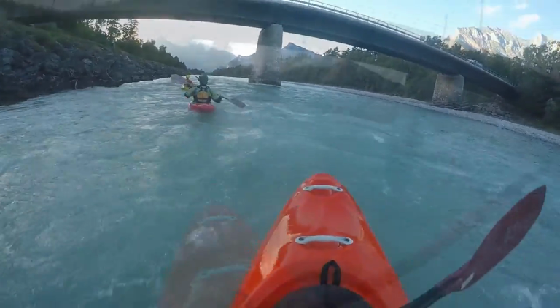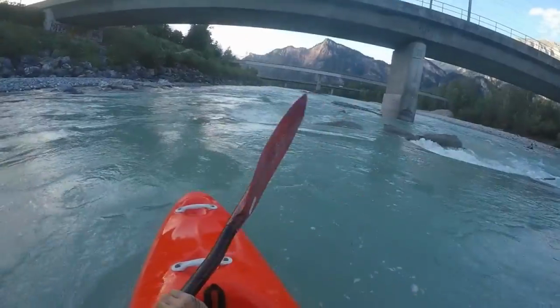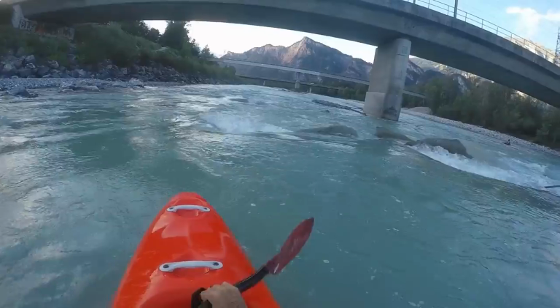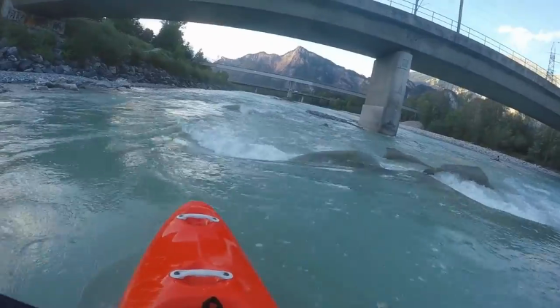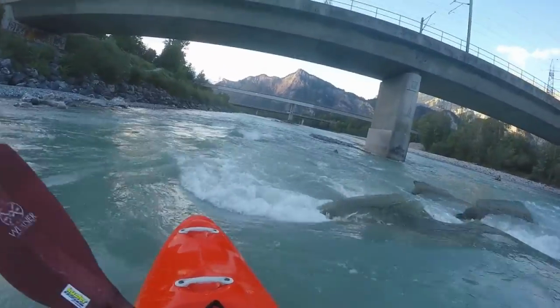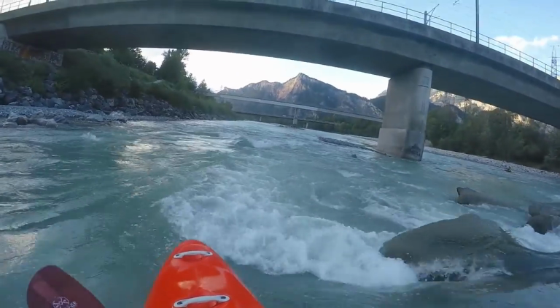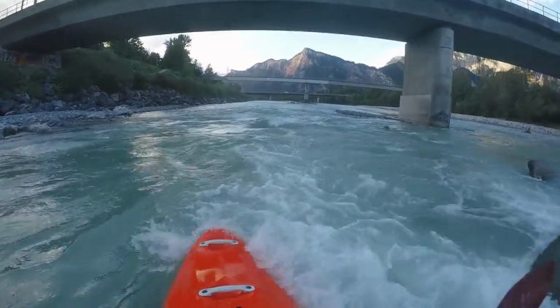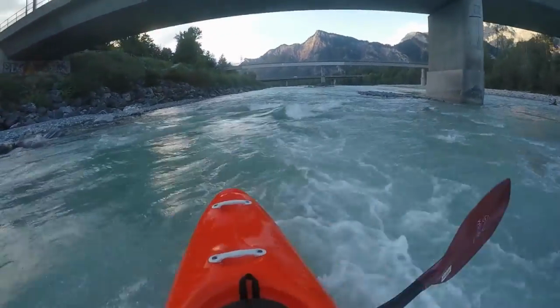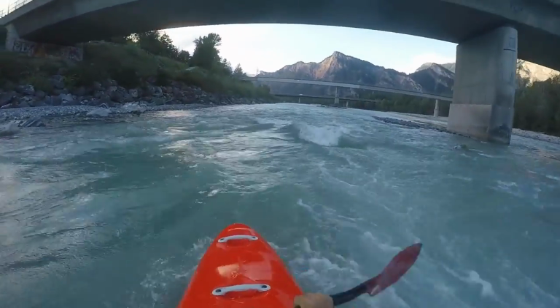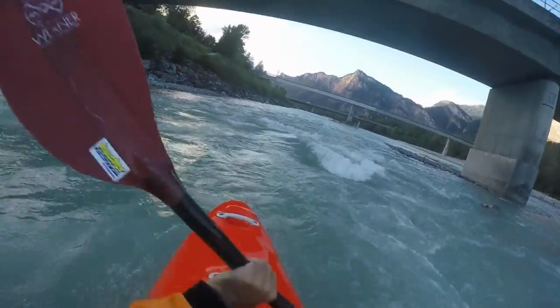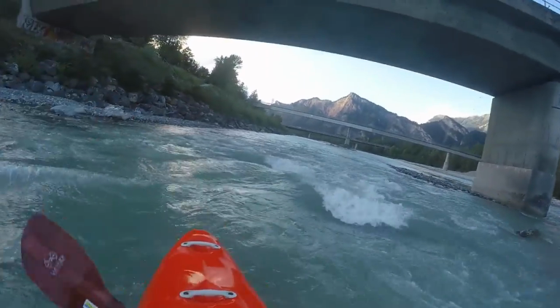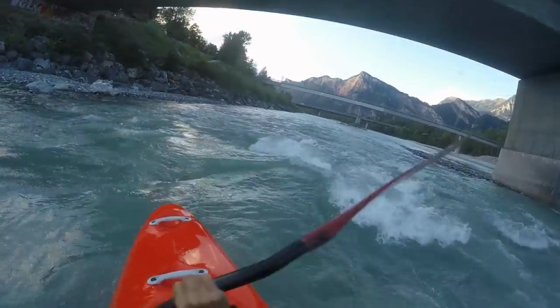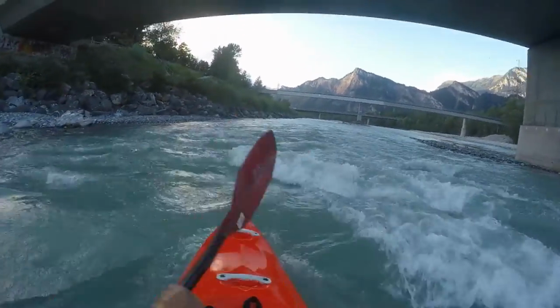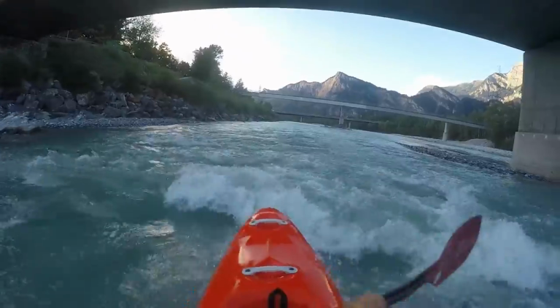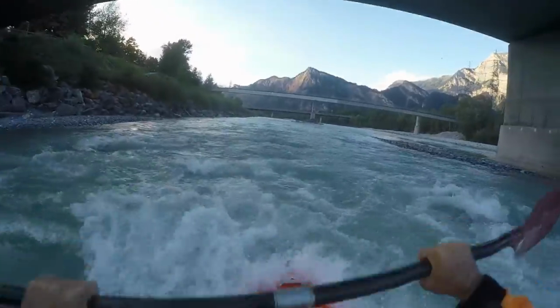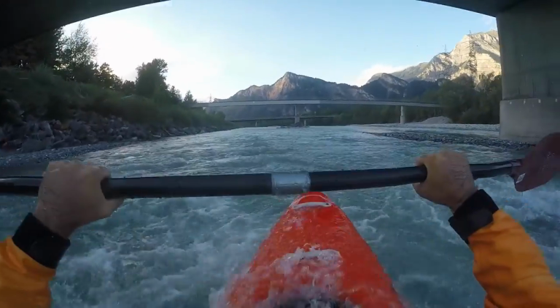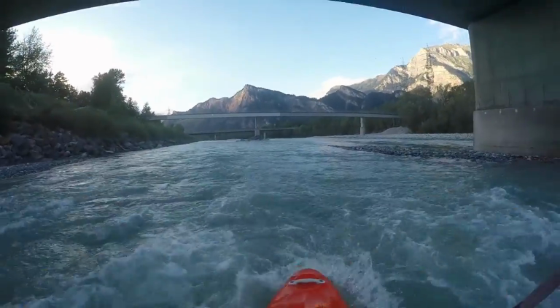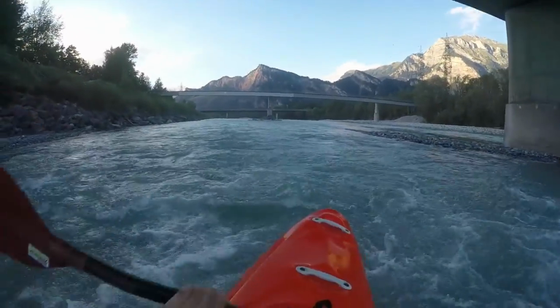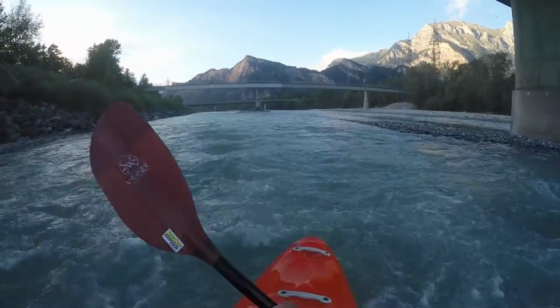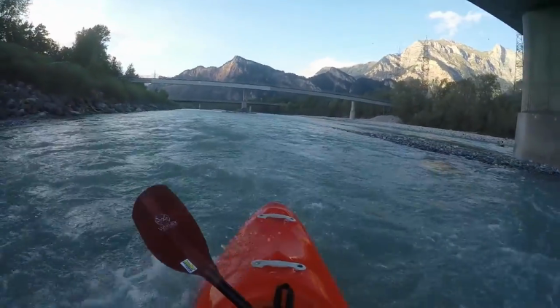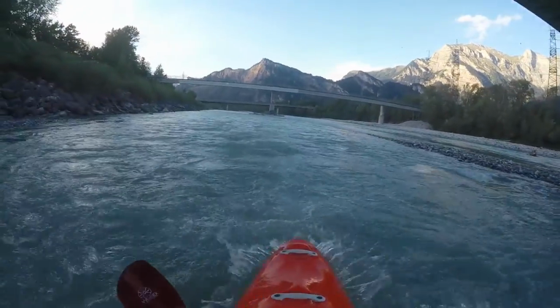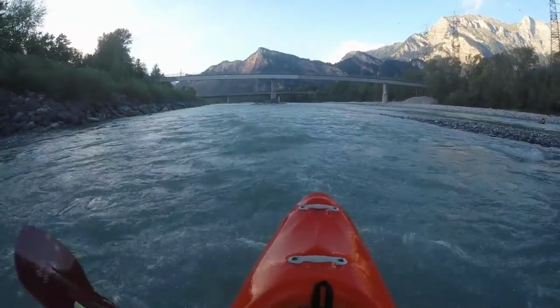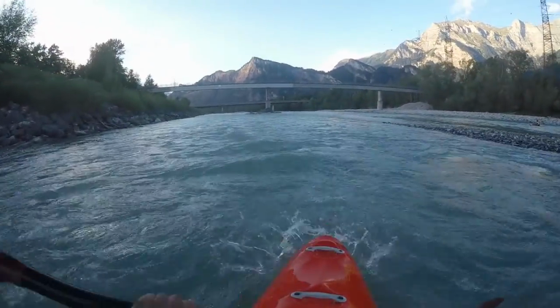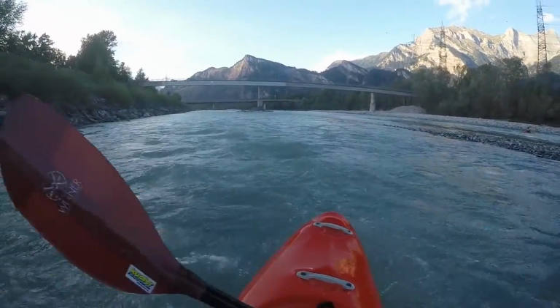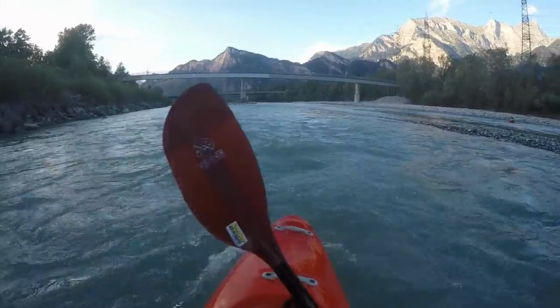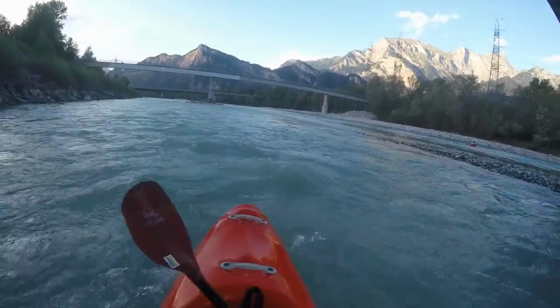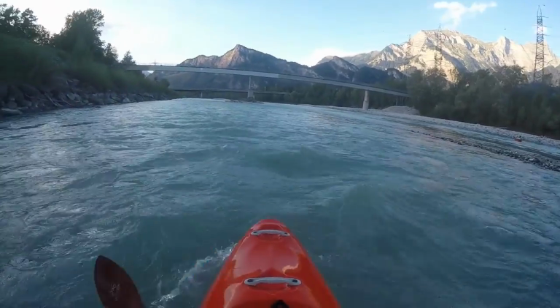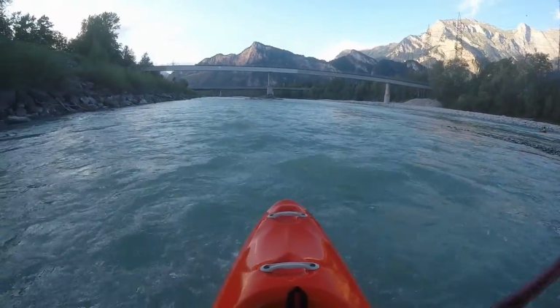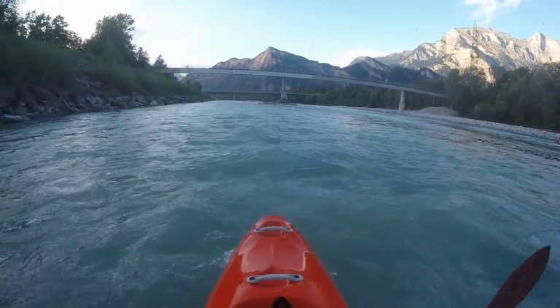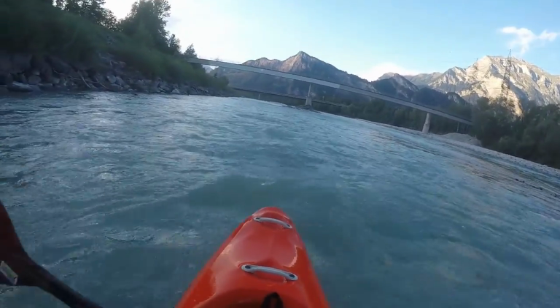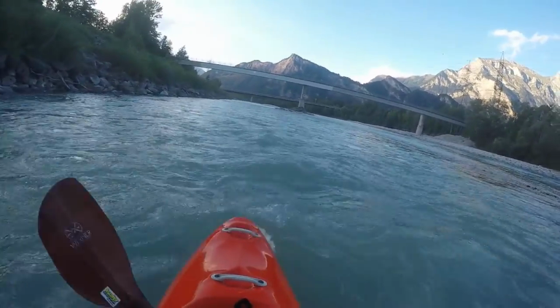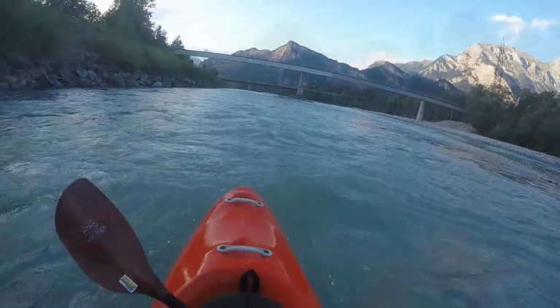The largest difficulties are in and around the train and highway bridges. While there are always routes to miss the biggest waves, at high flows even the chicken way may hold some surprises.